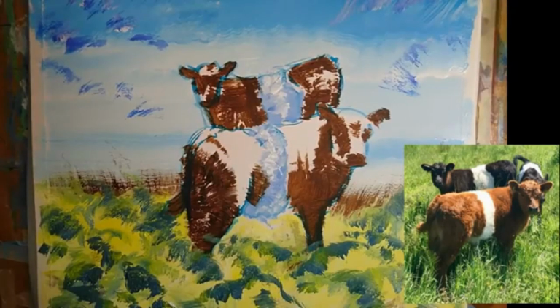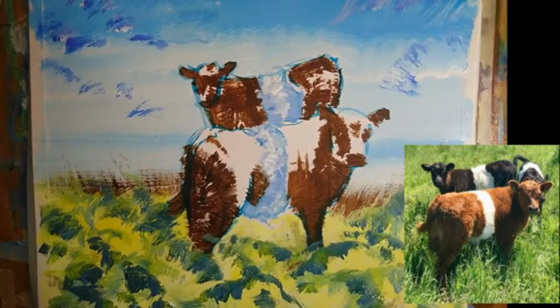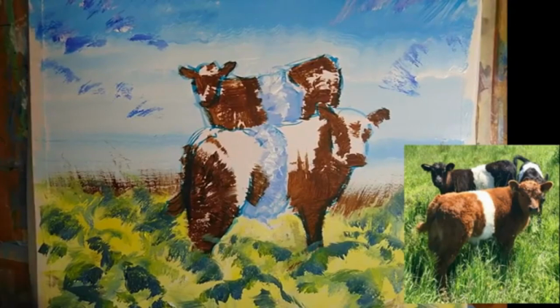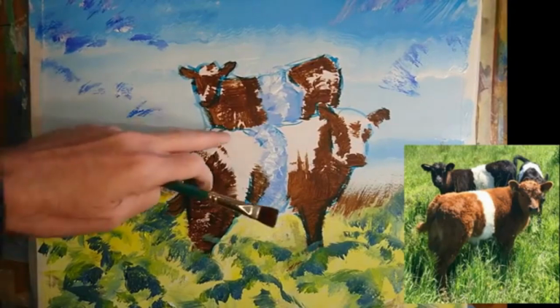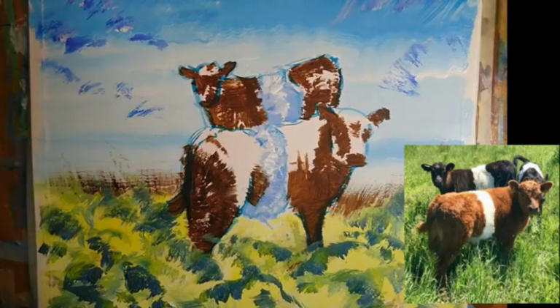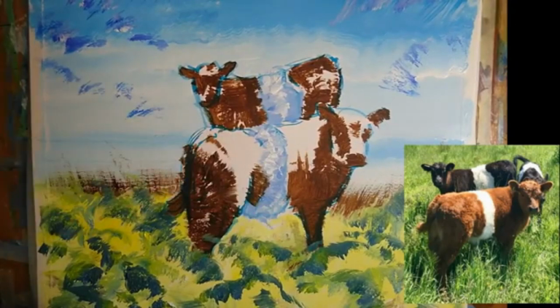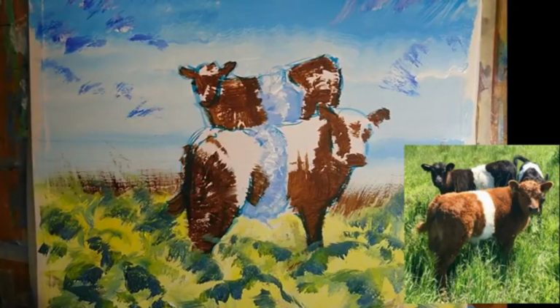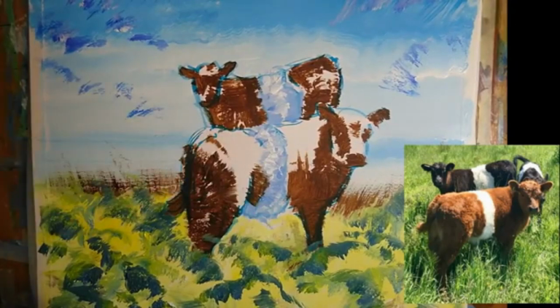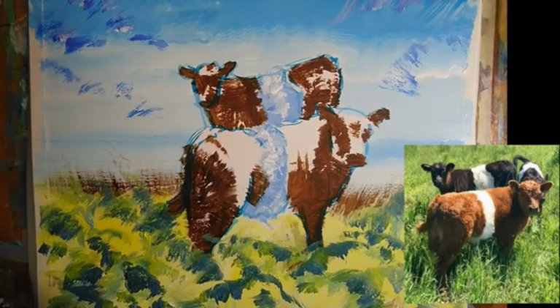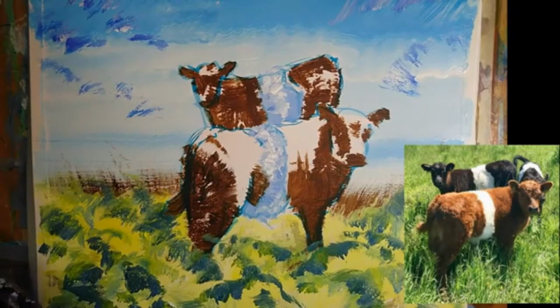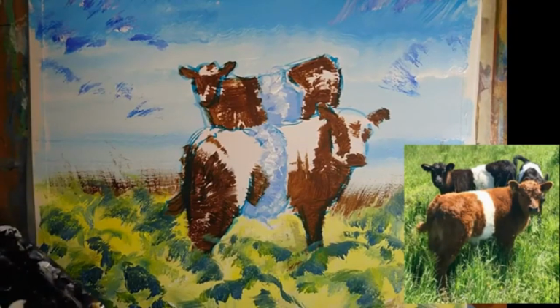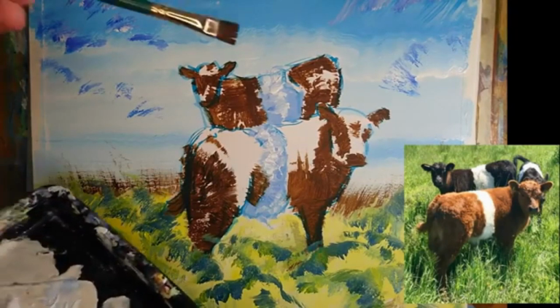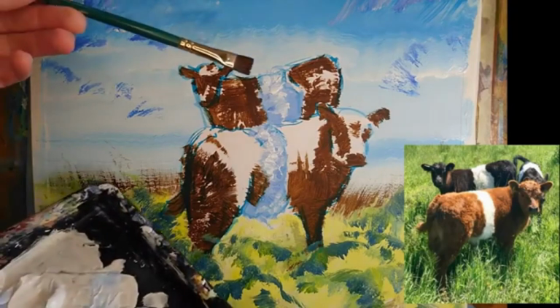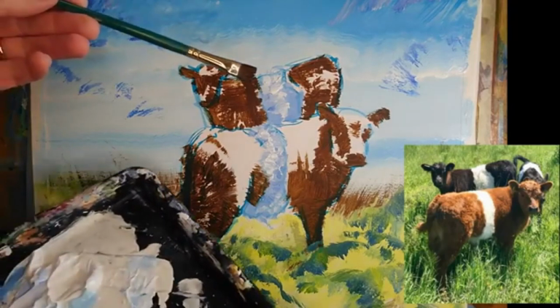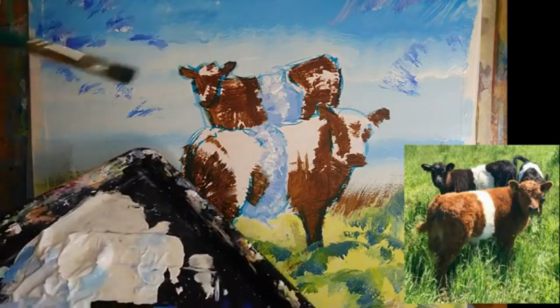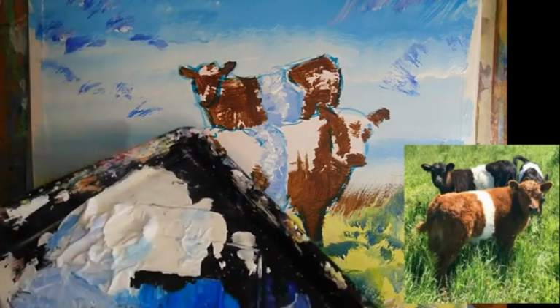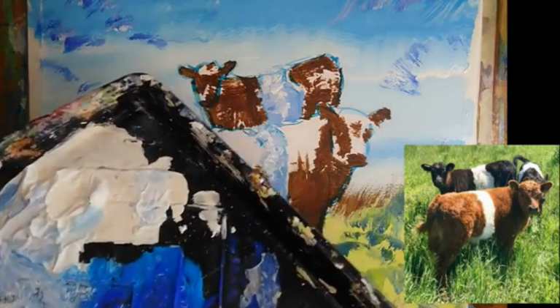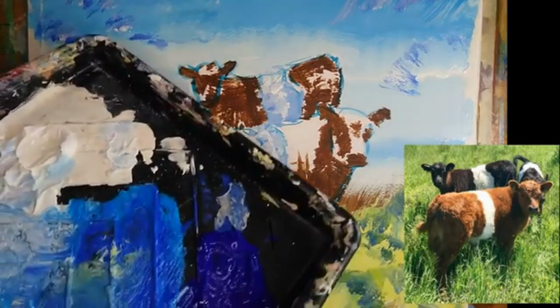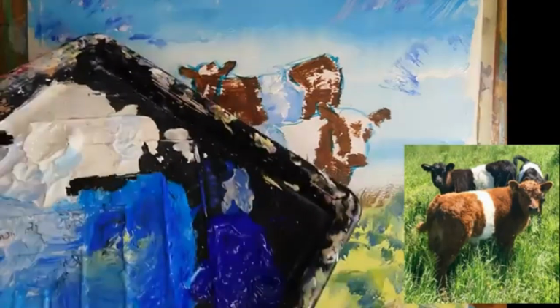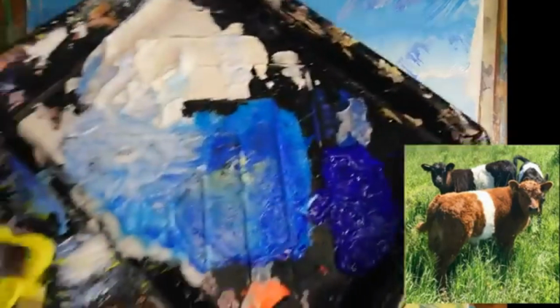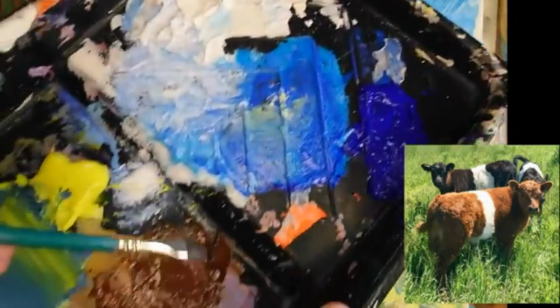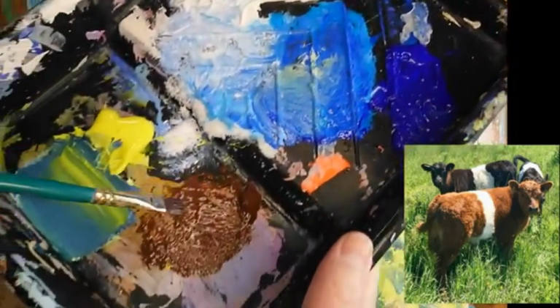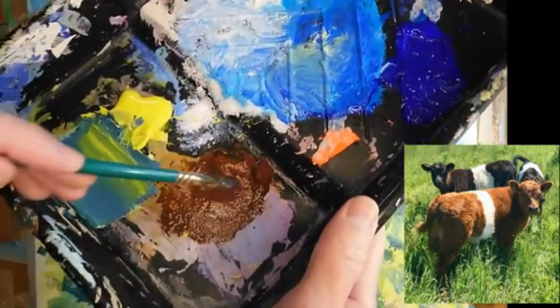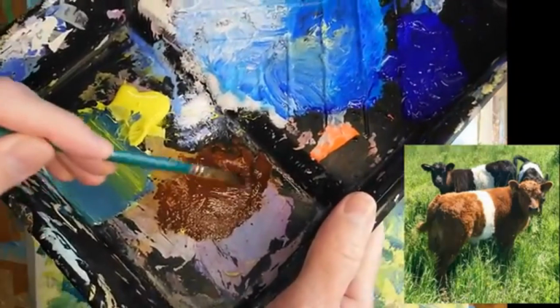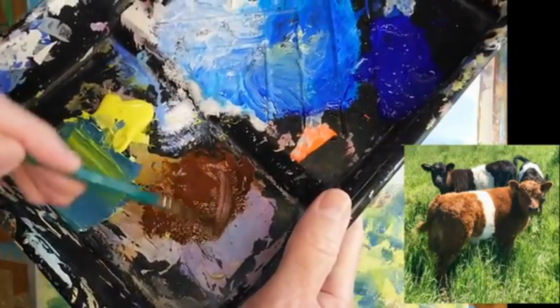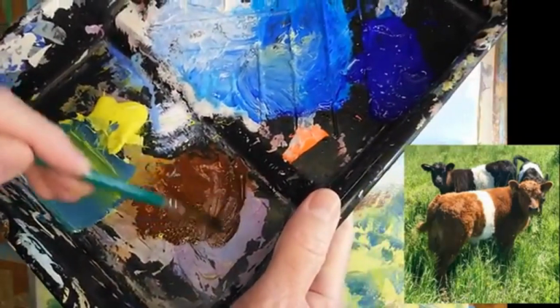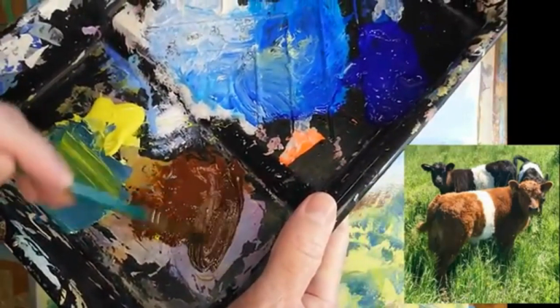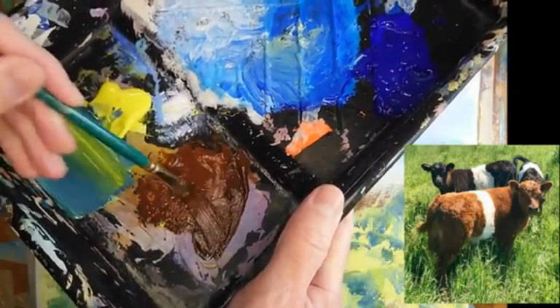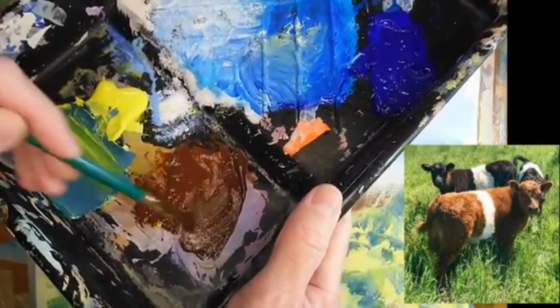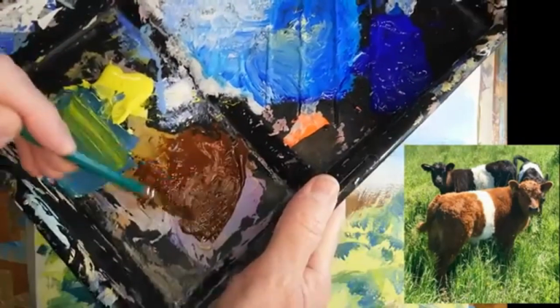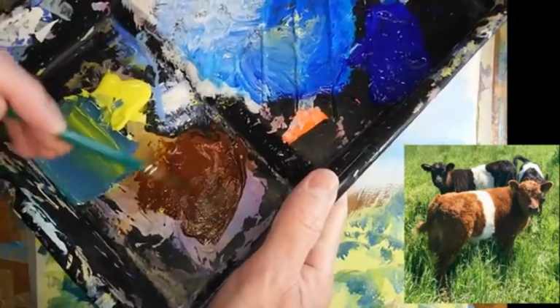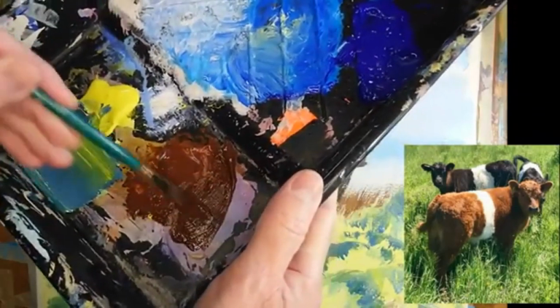I want to tackle the animals next and start to bring them to life. So I've switched to a half inch flat brush. This one's a little bit frayed as well, so I'm hoping that I can get some nice edges going.